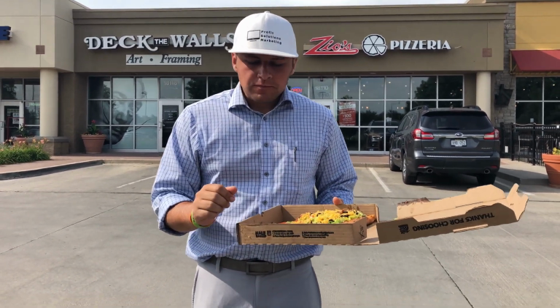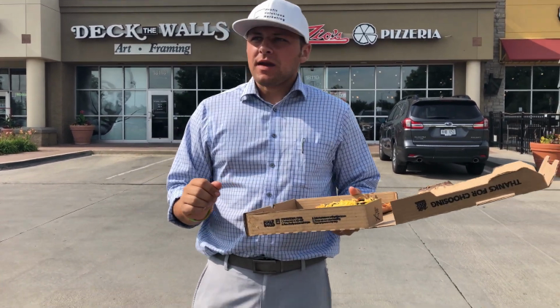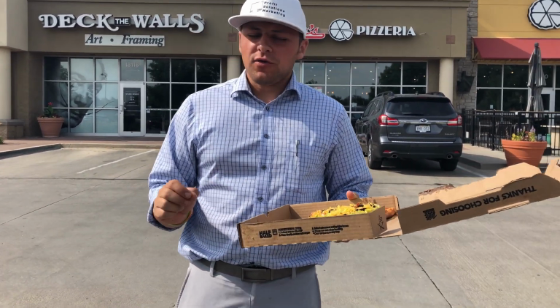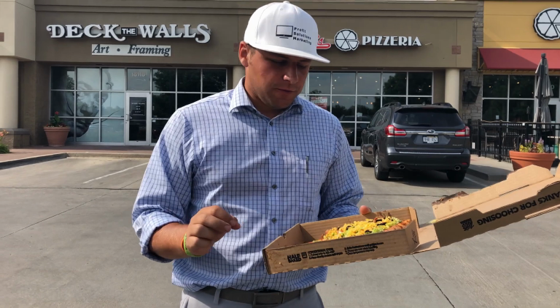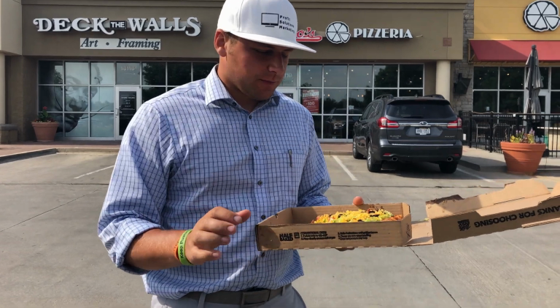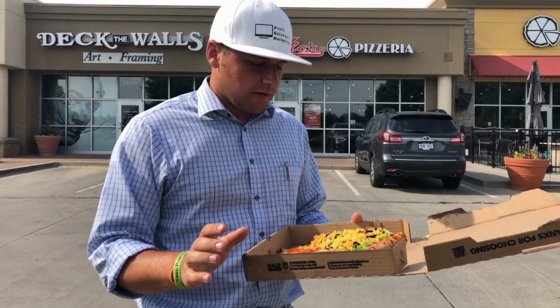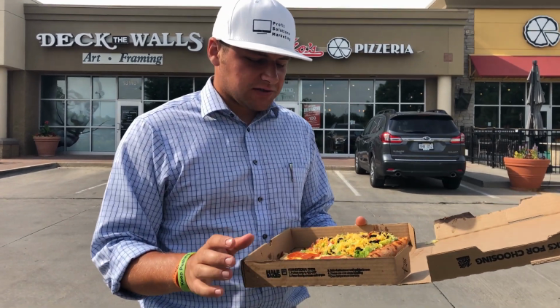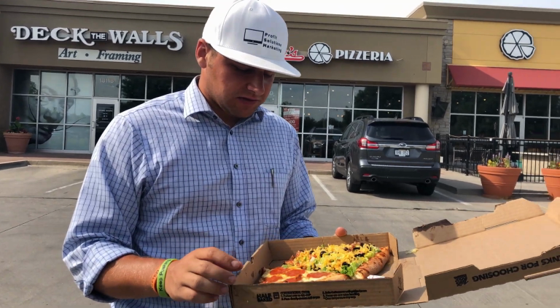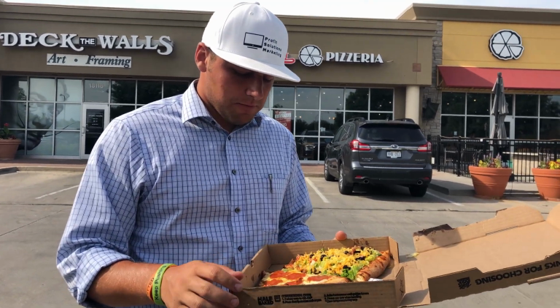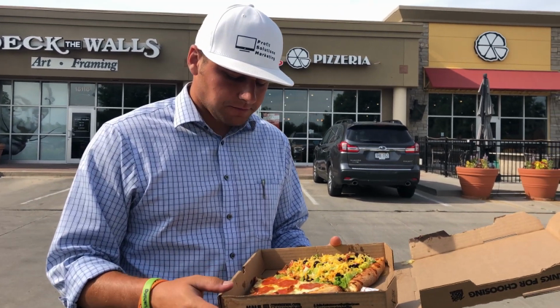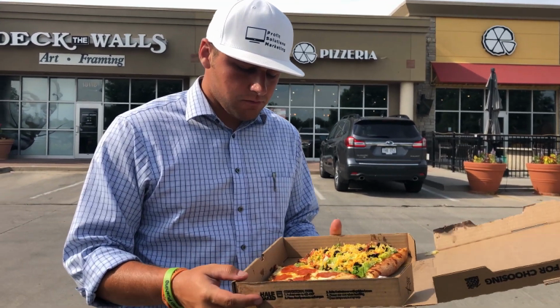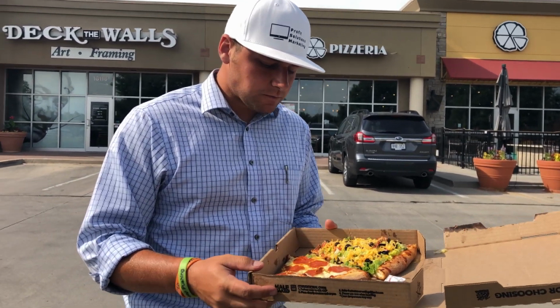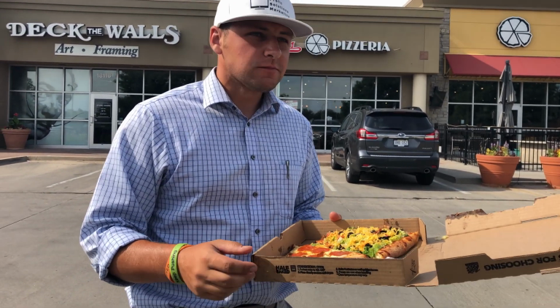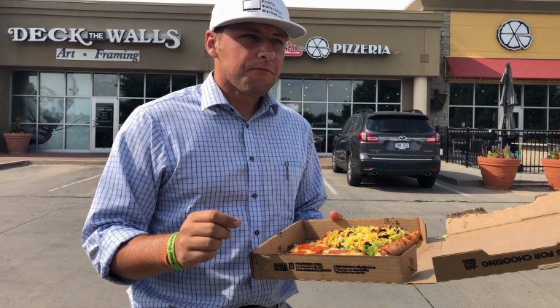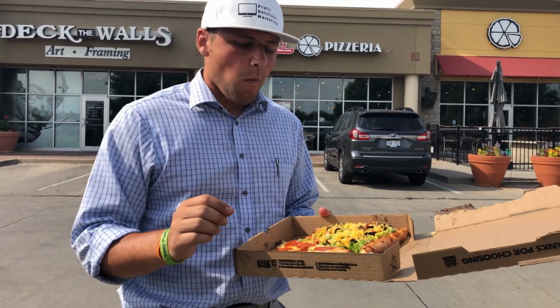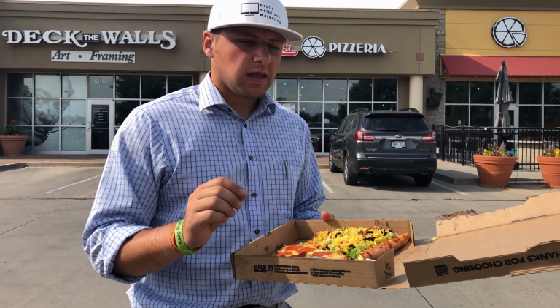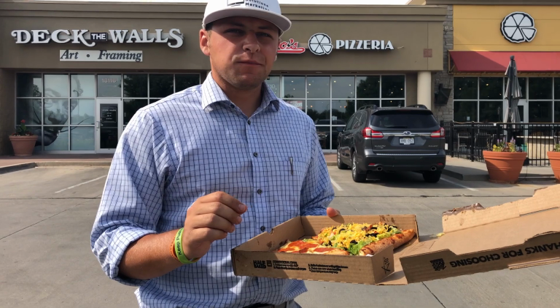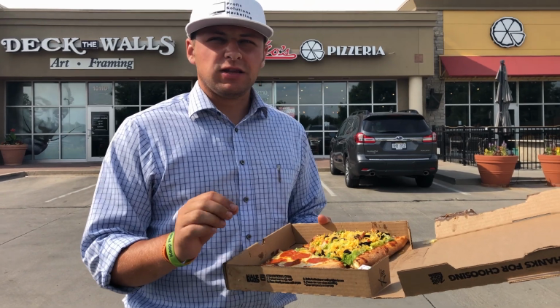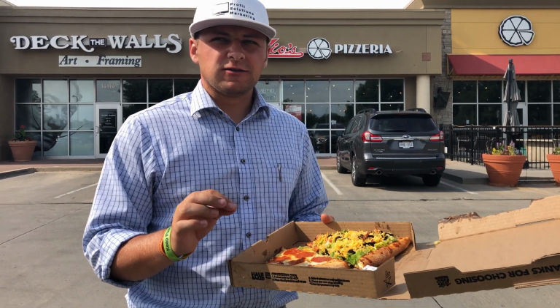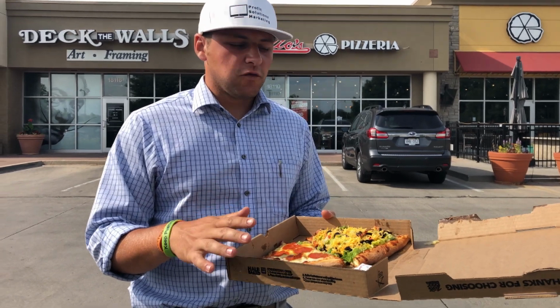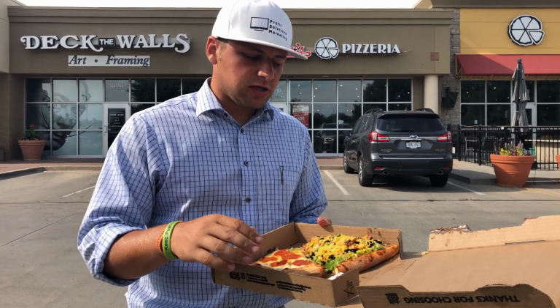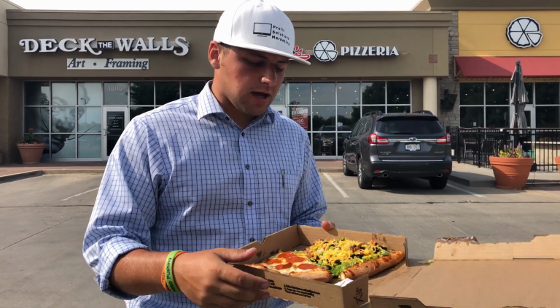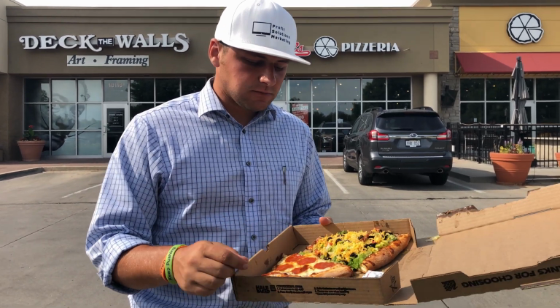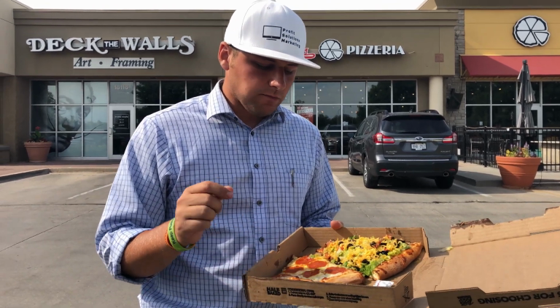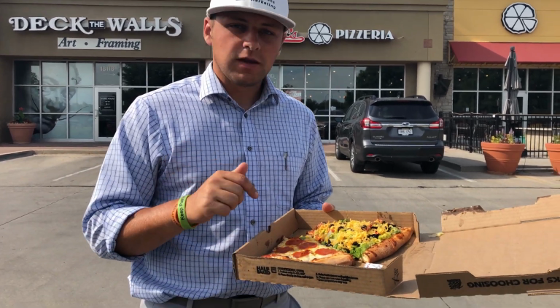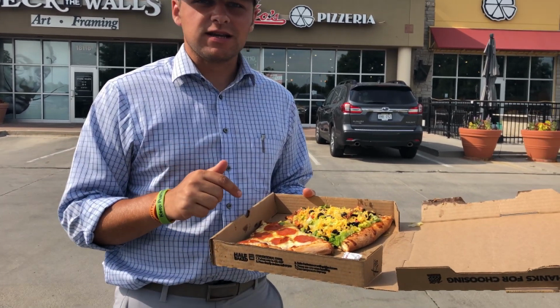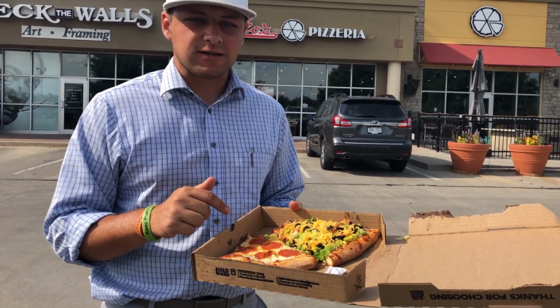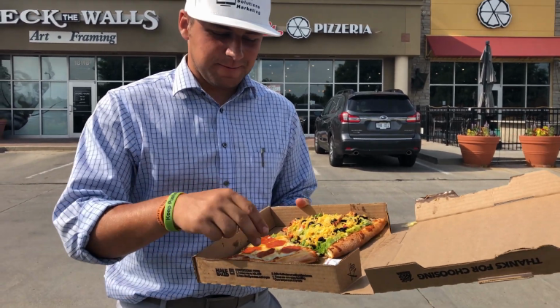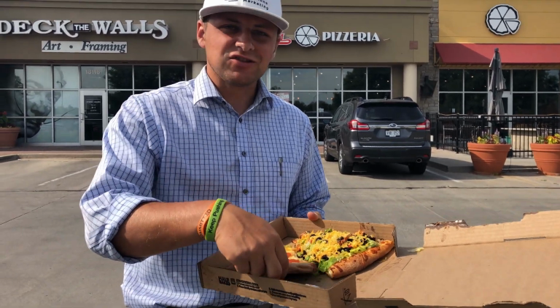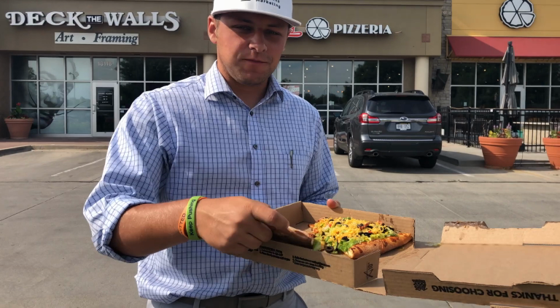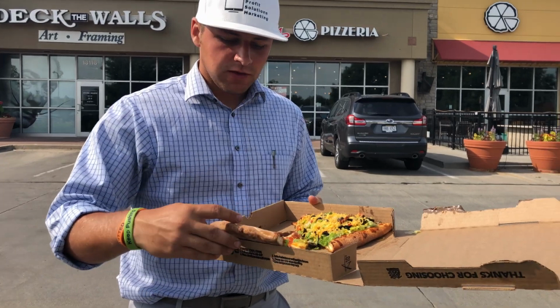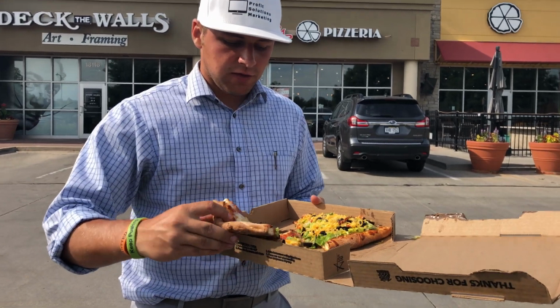I had done a review of Varsity's and I complained that there was virtually no sauce. This has sauce — it's good, good flavor.